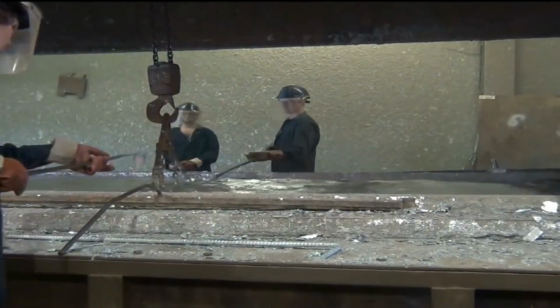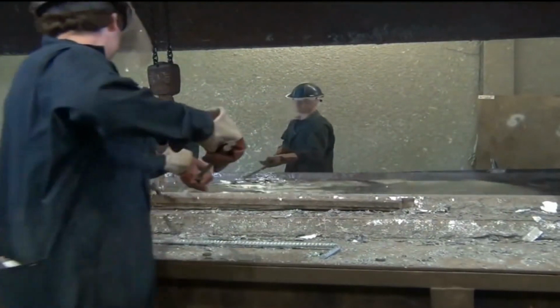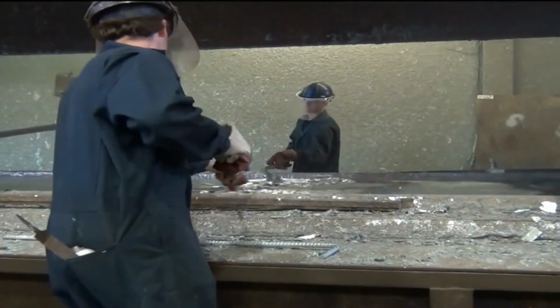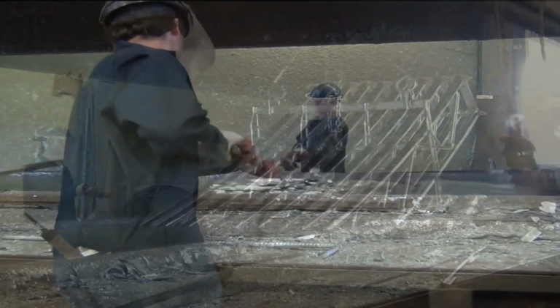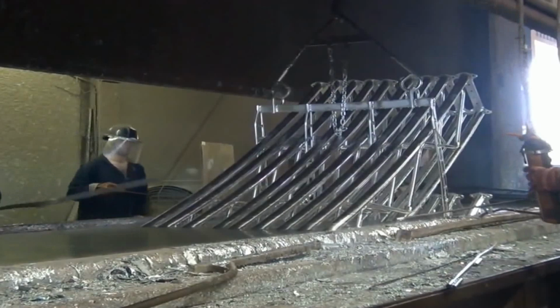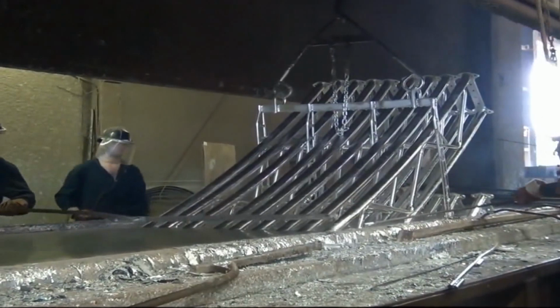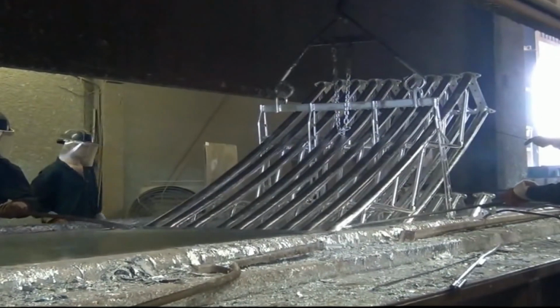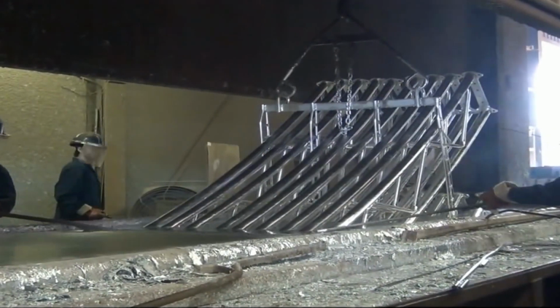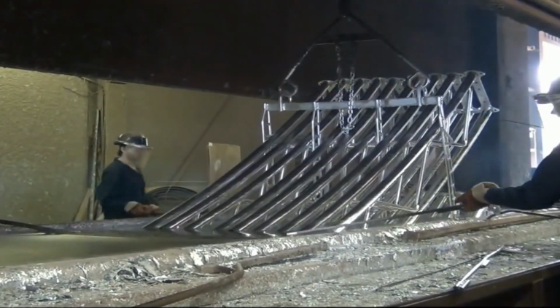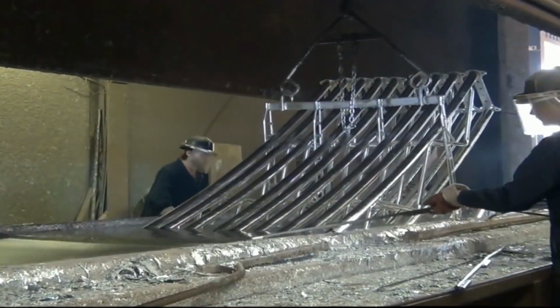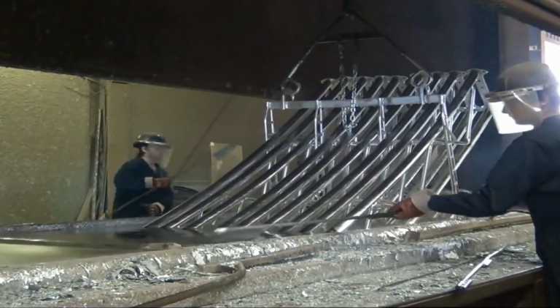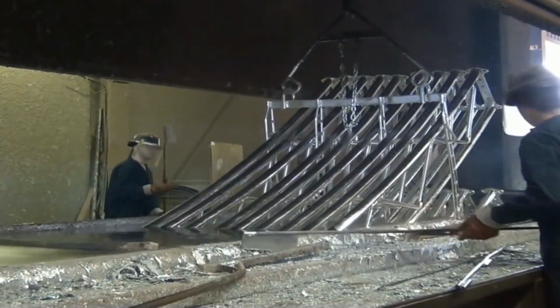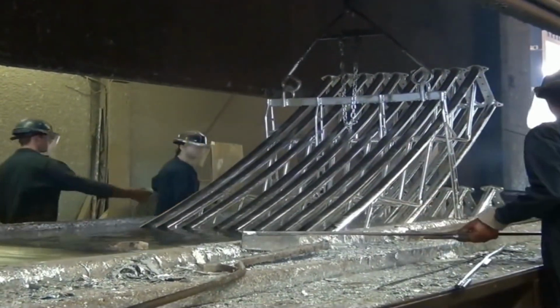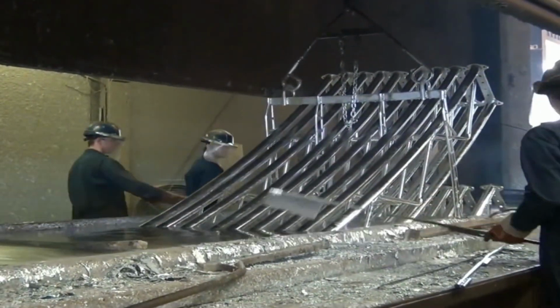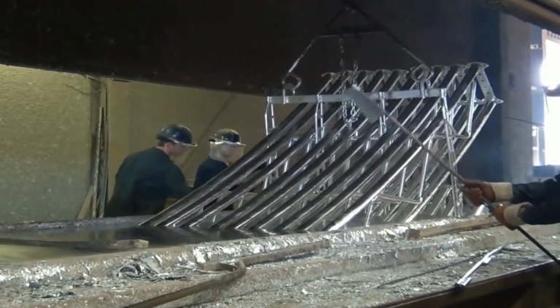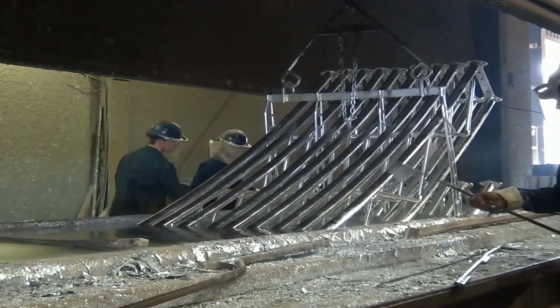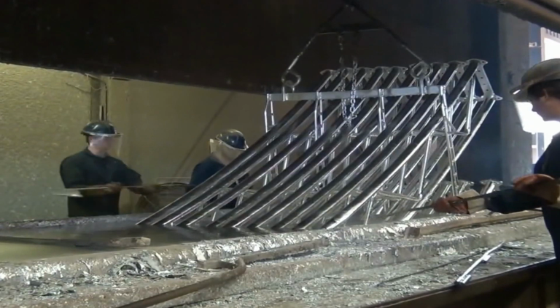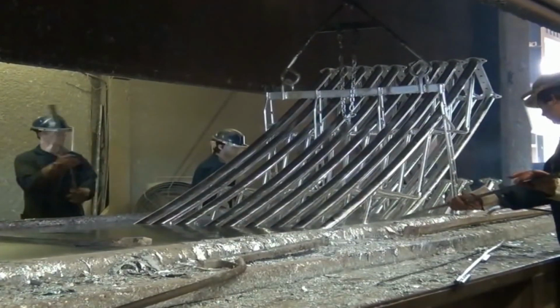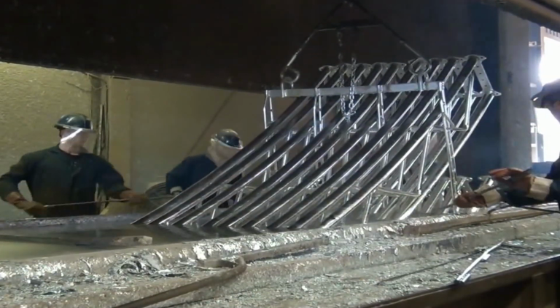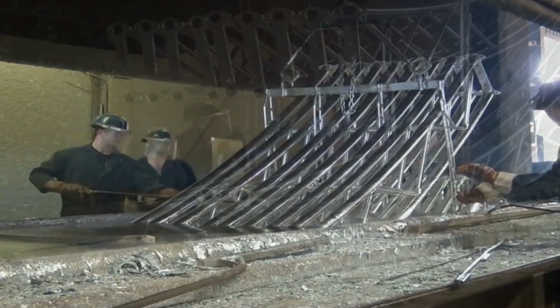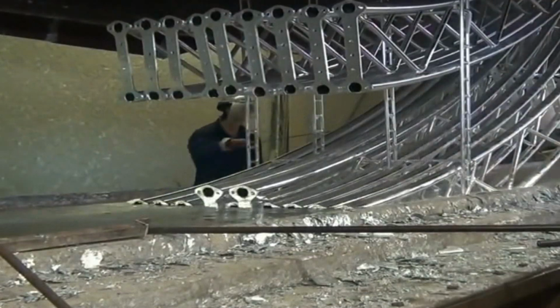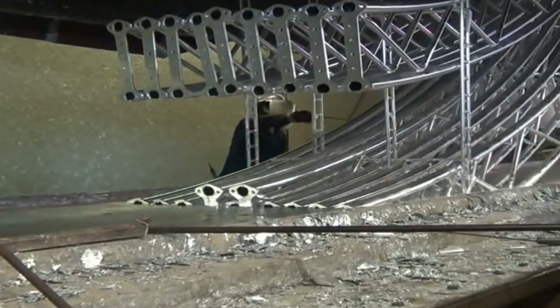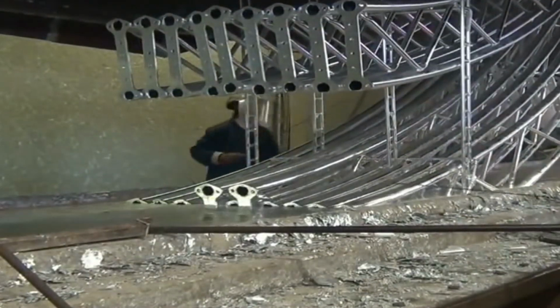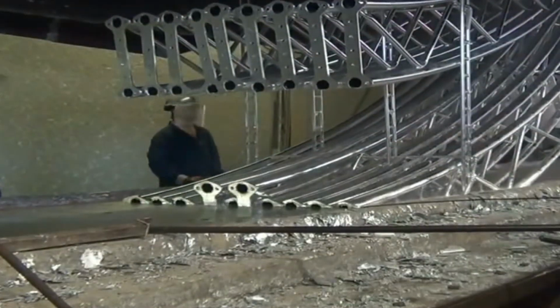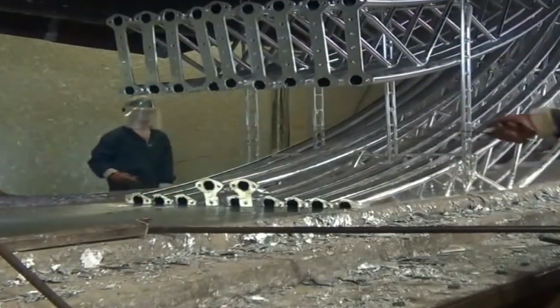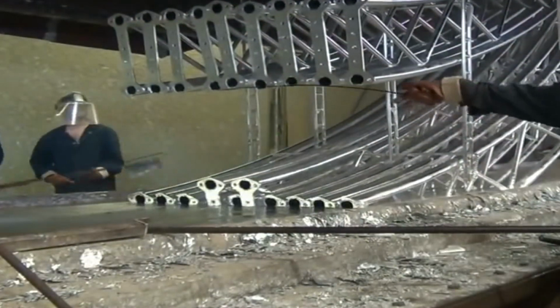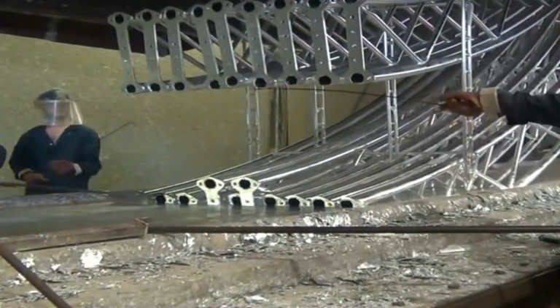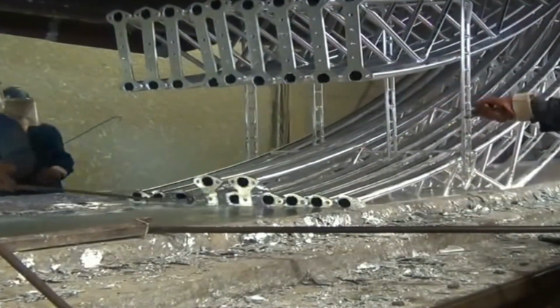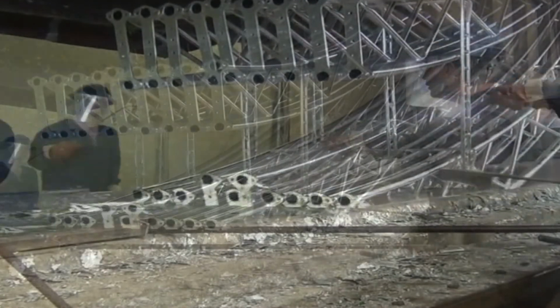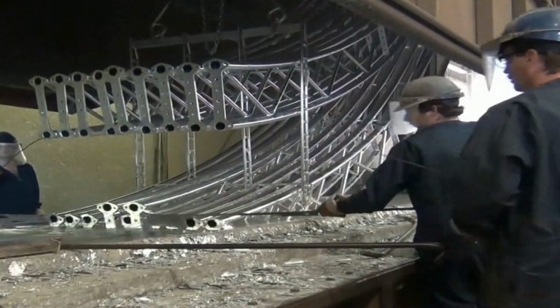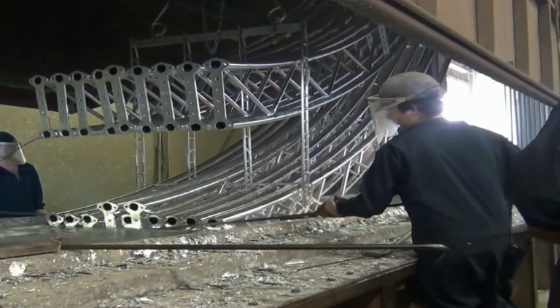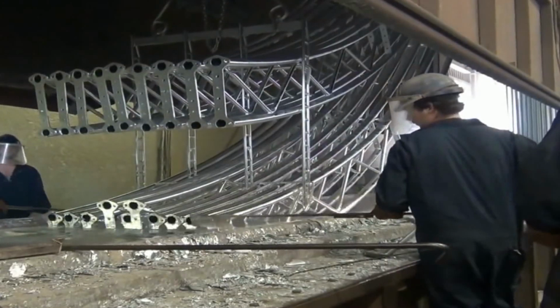BrightSpan's trusses are welded together, then they are cleaned to remove any rust, impurities, and oil that can interfere with the galvanizing. The trusses are then dipped in the molten zinc tank where they are fully galvanized.